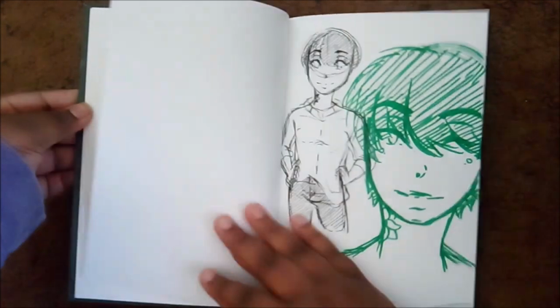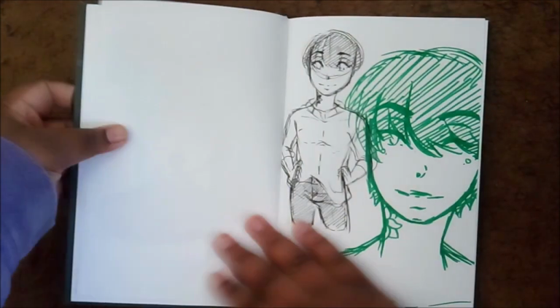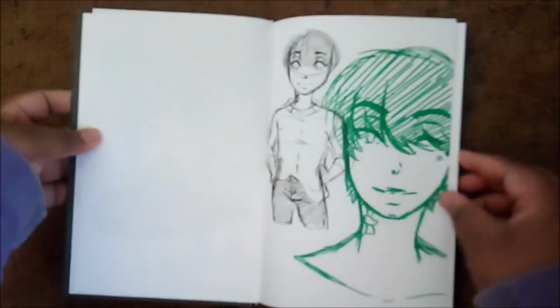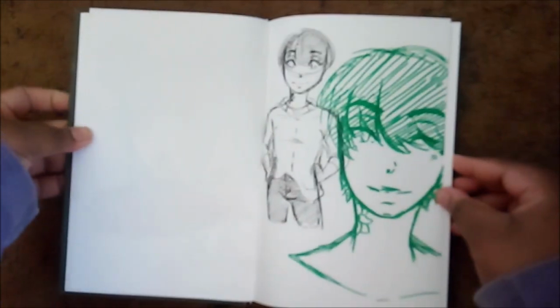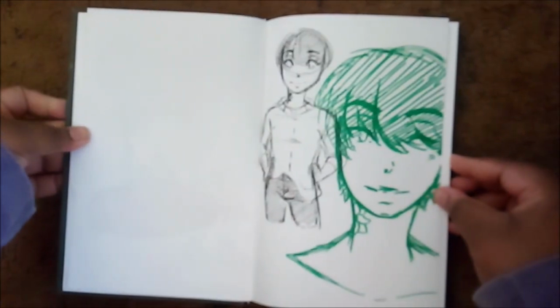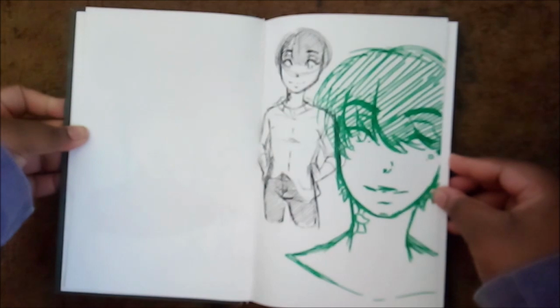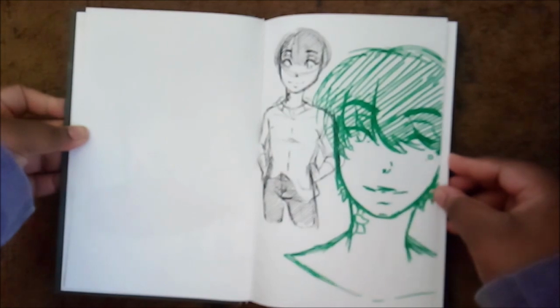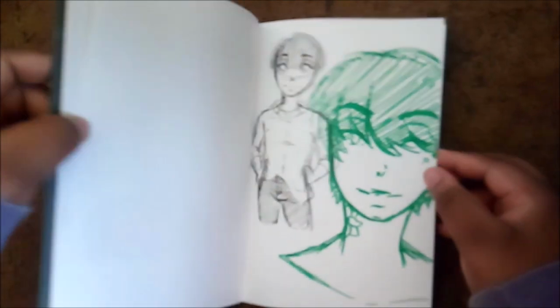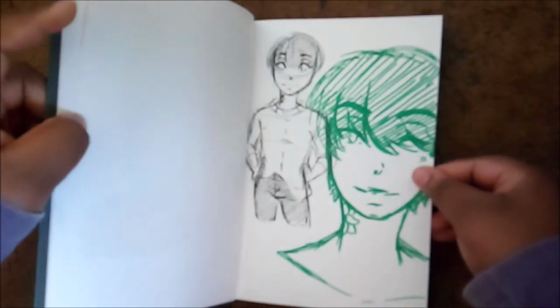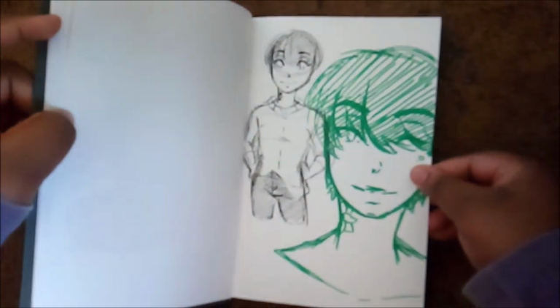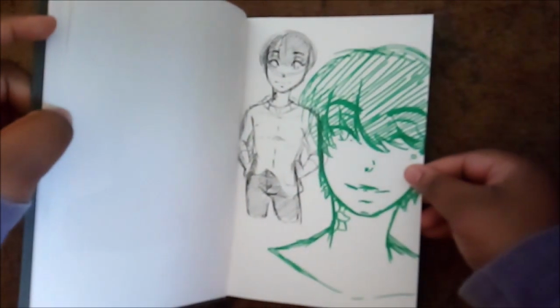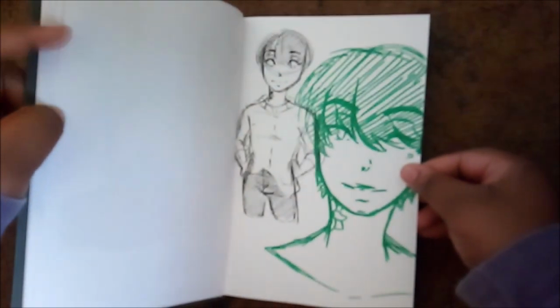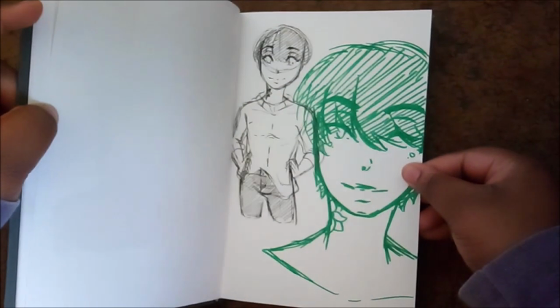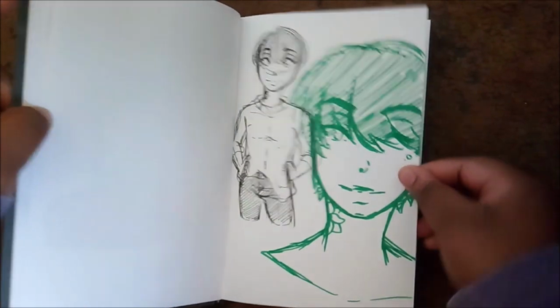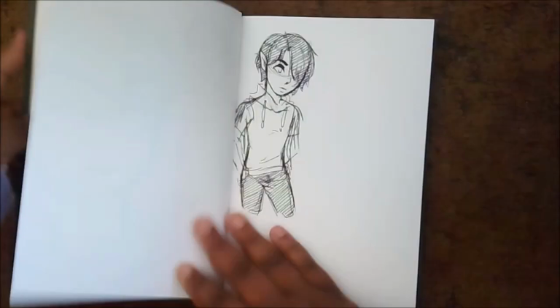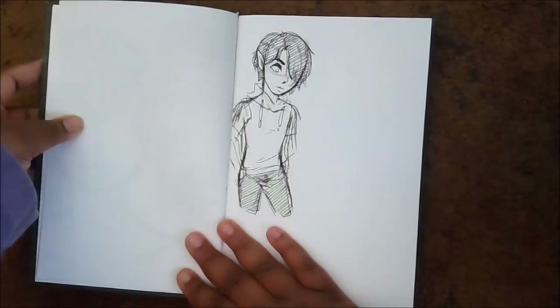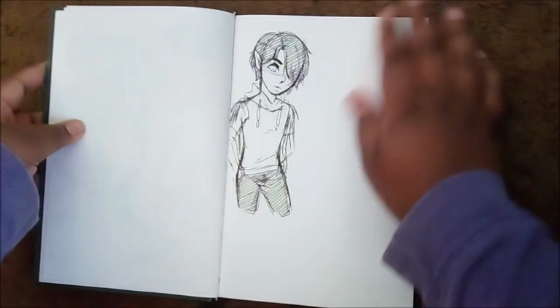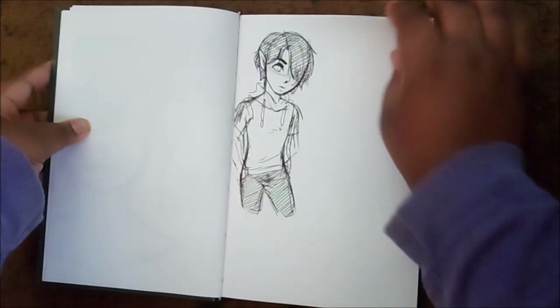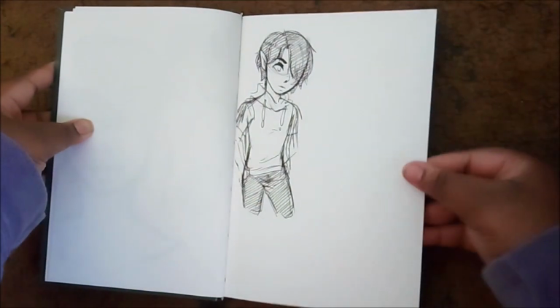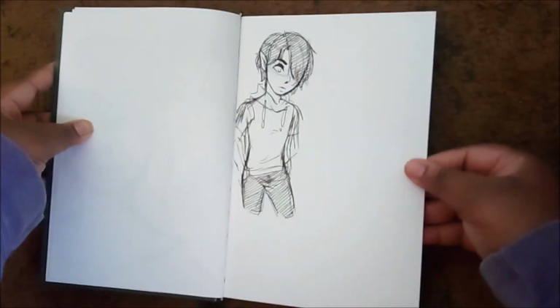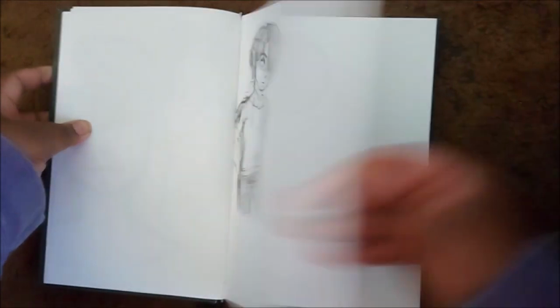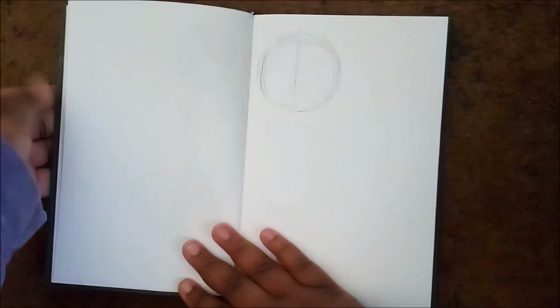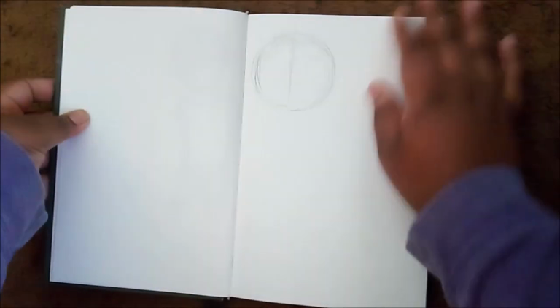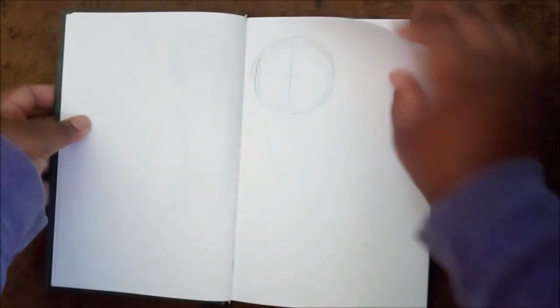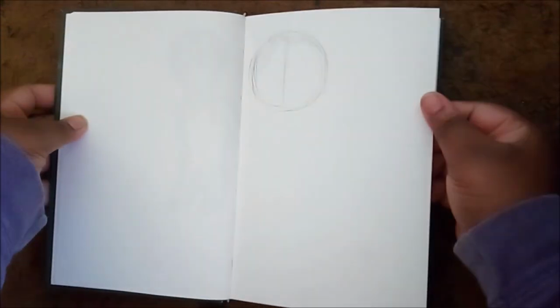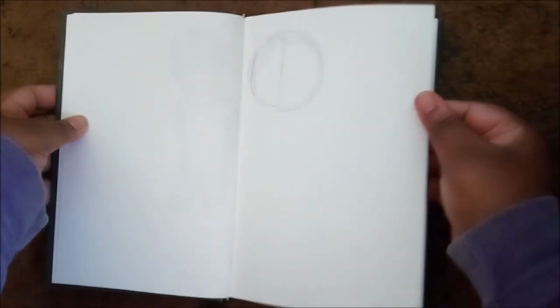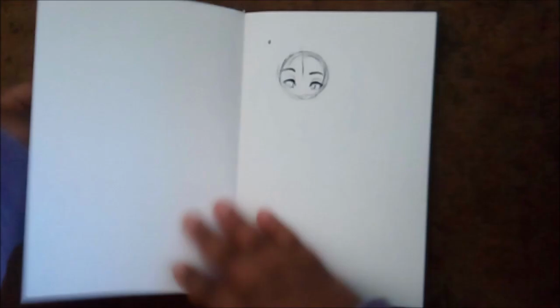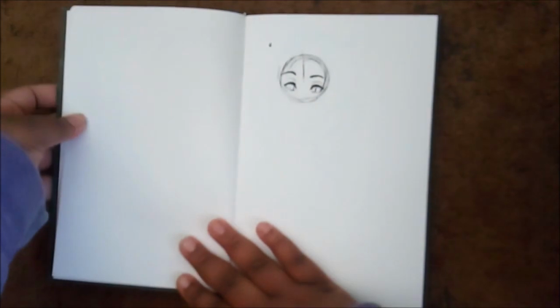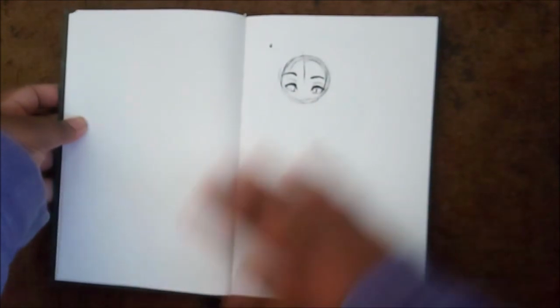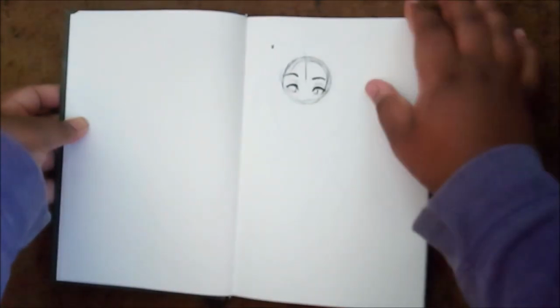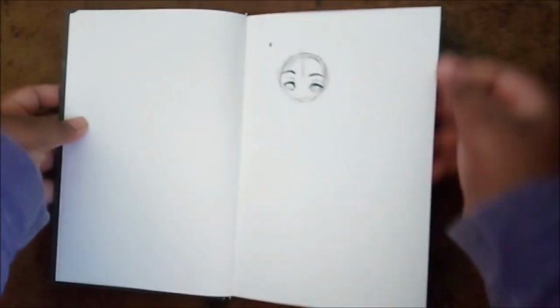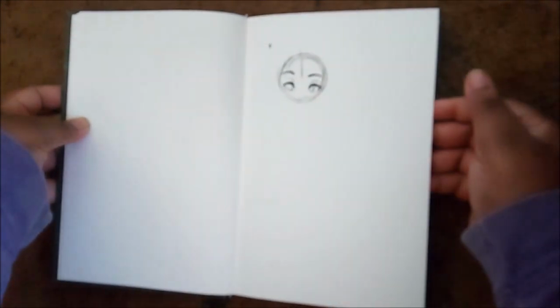Here's a Kise because all my sketchbooks have to have a drawing or a doodle page of a Kise in it. This was Nadu in different clothes. I didn't finish this one, I didn't finish that one apparently.